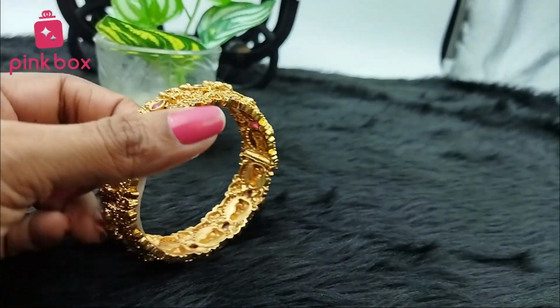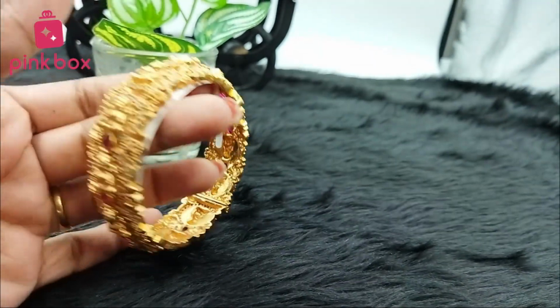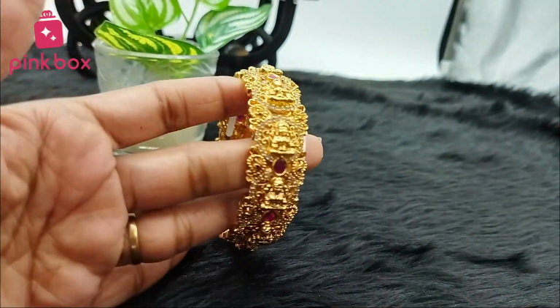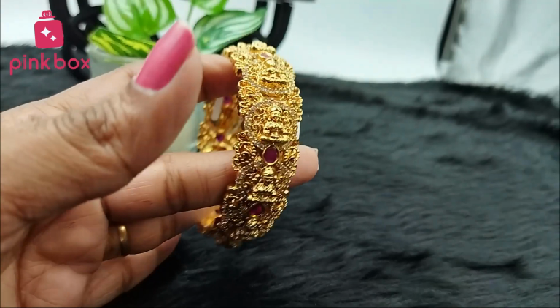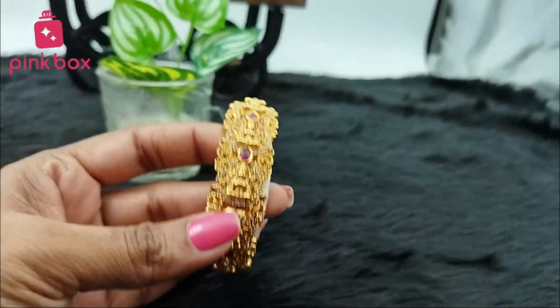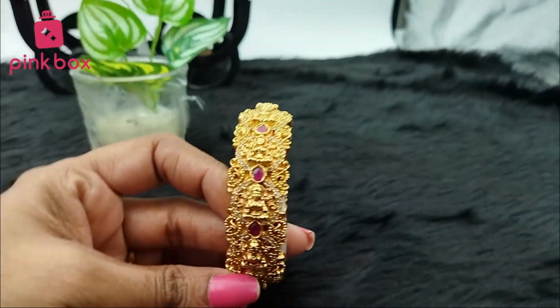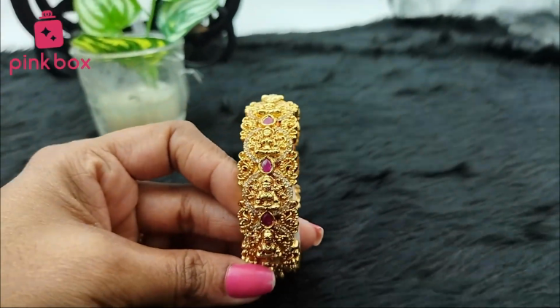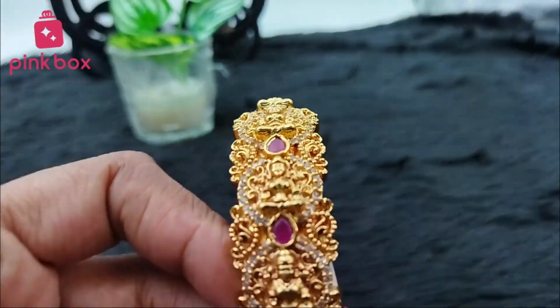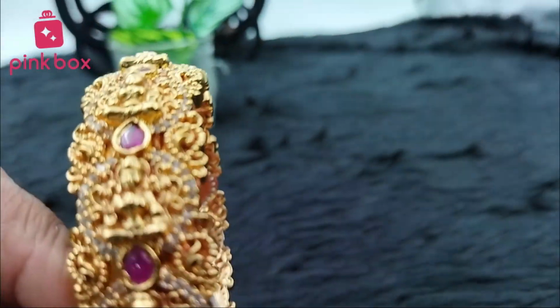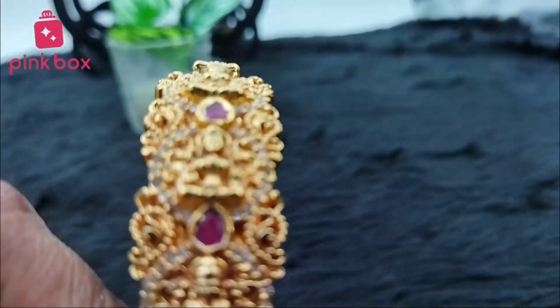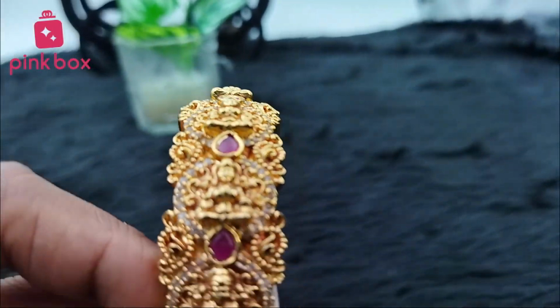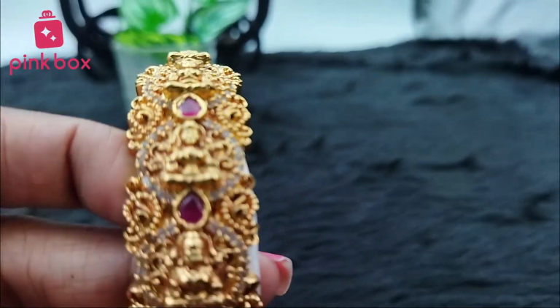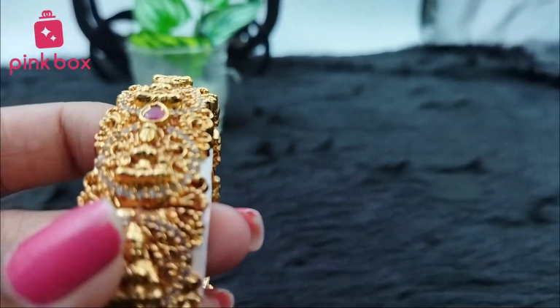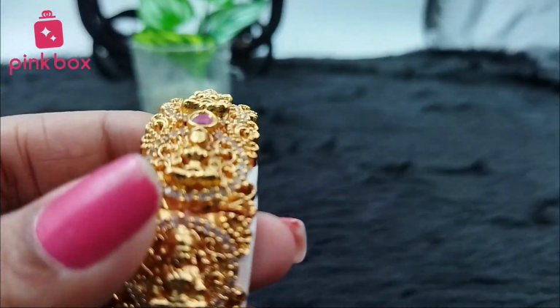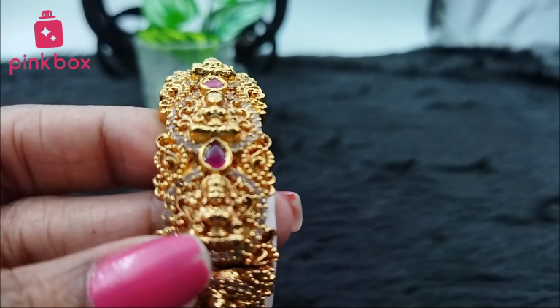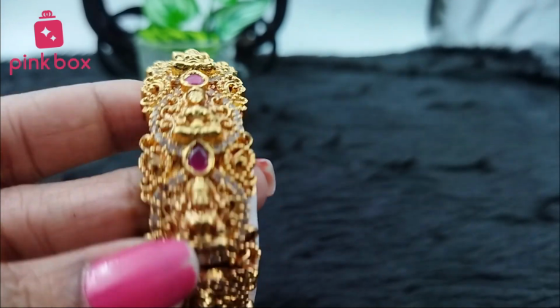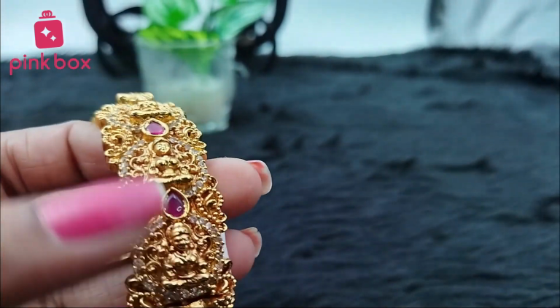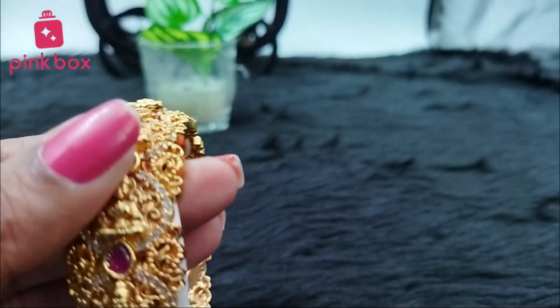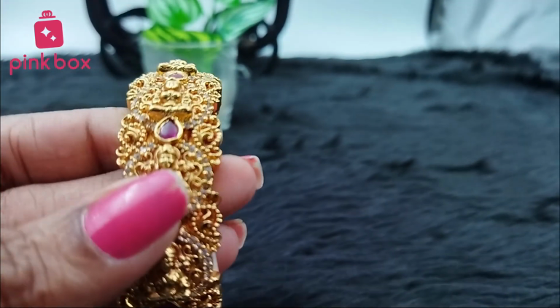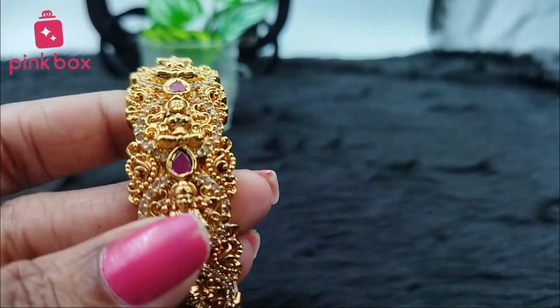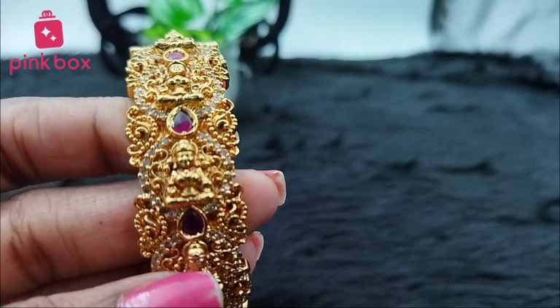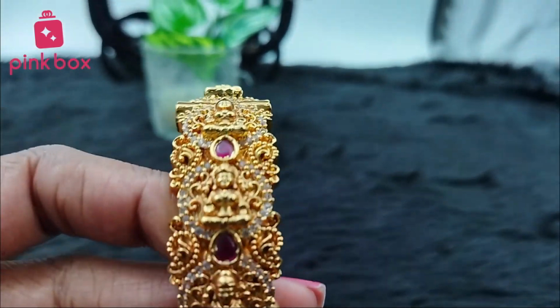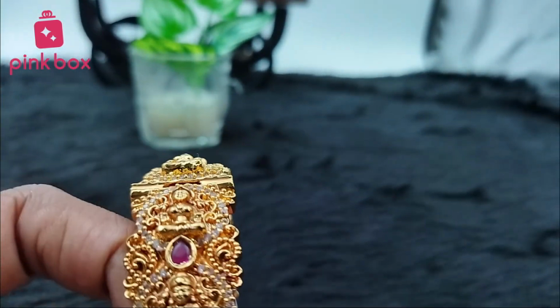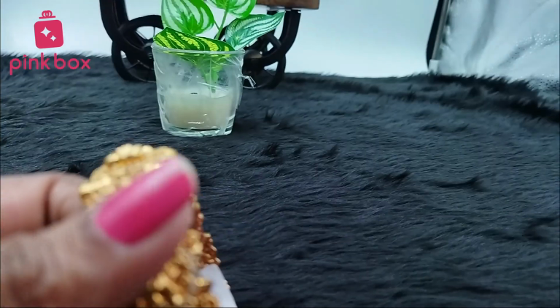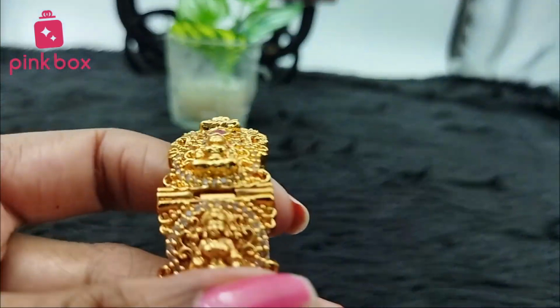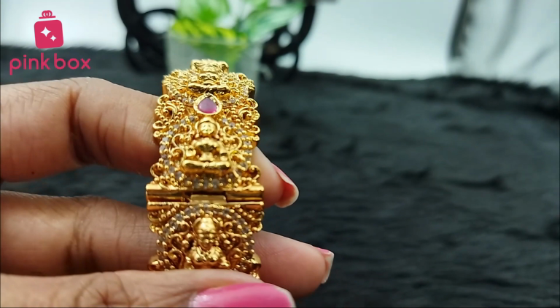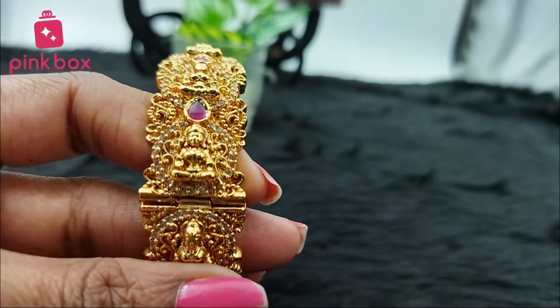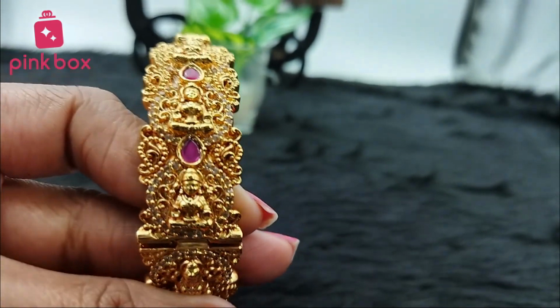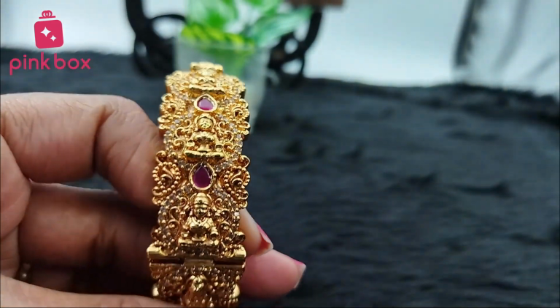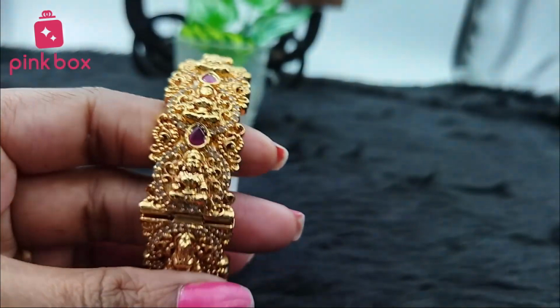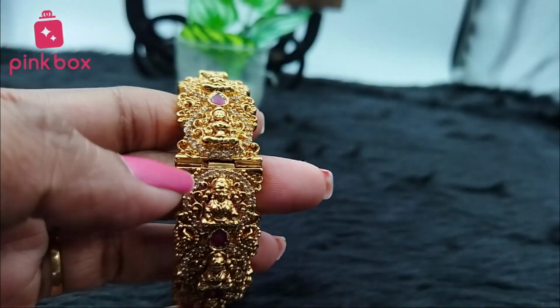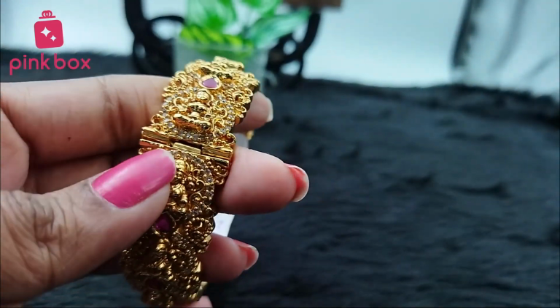You can find this bangle on our website or app. Please follow our Instagram page for regular updates. Please subscribe to our YouTube channel, and if you like our videos please give us a like.